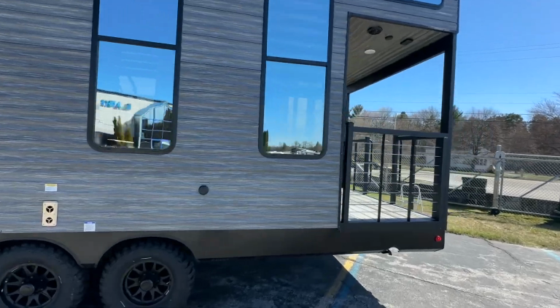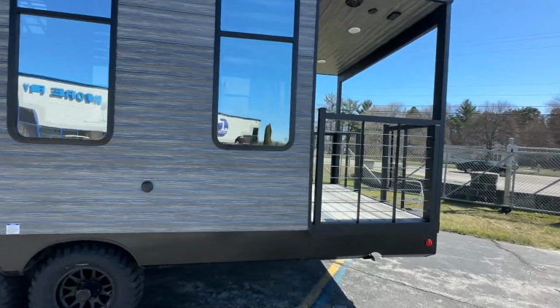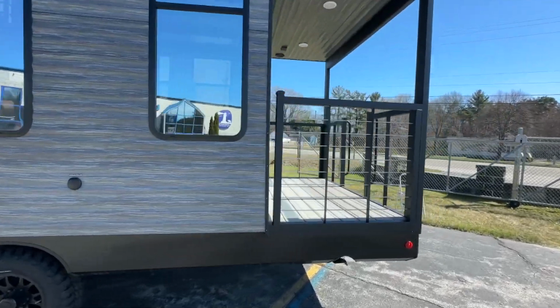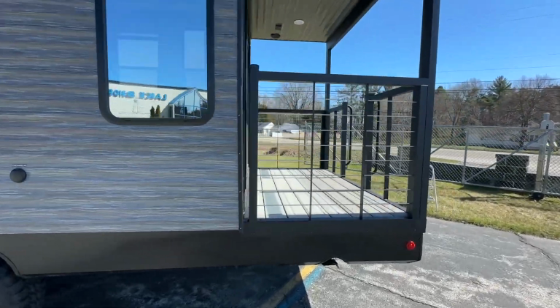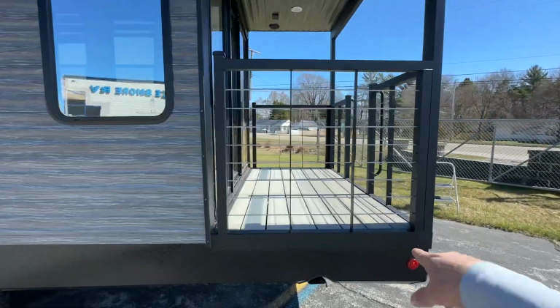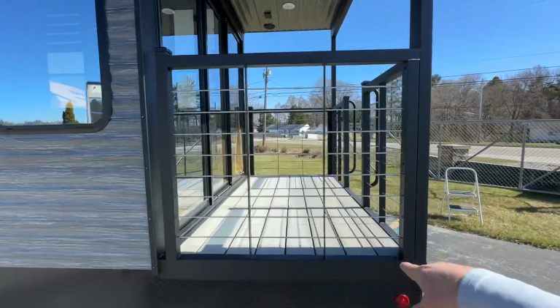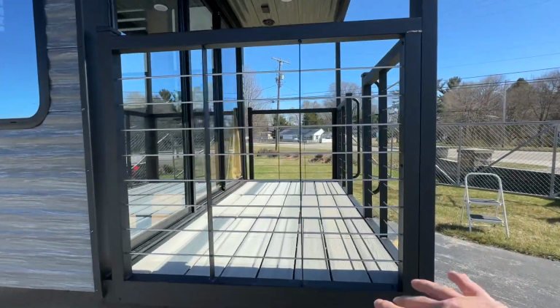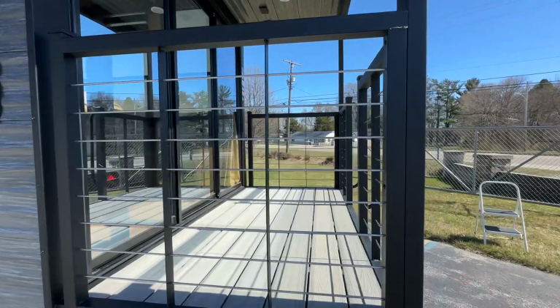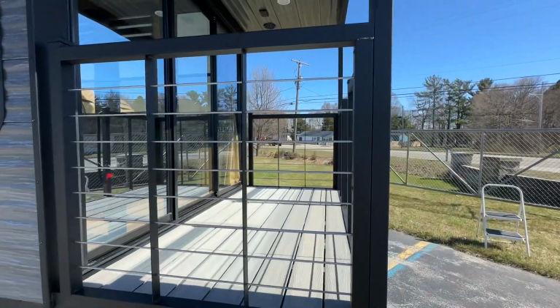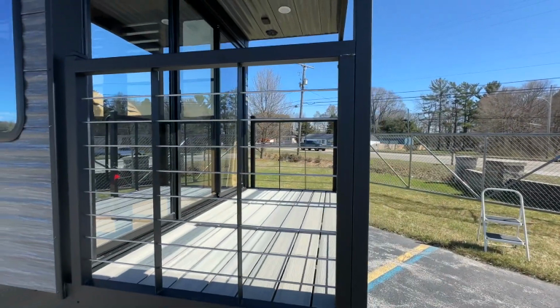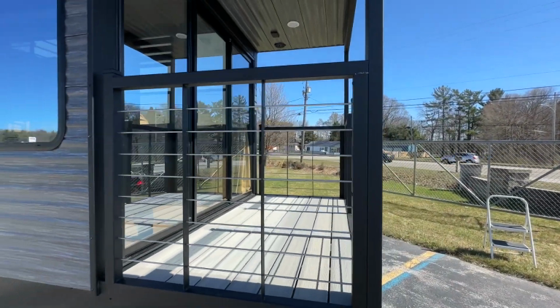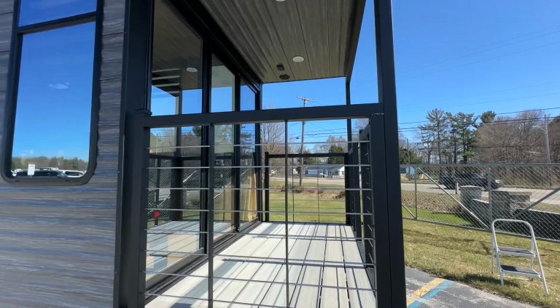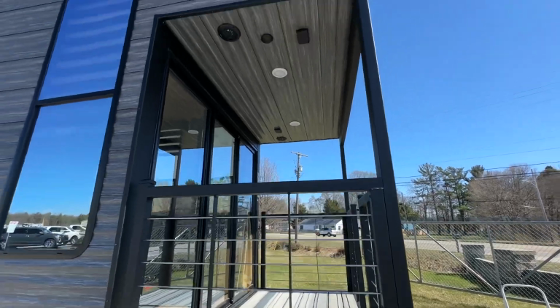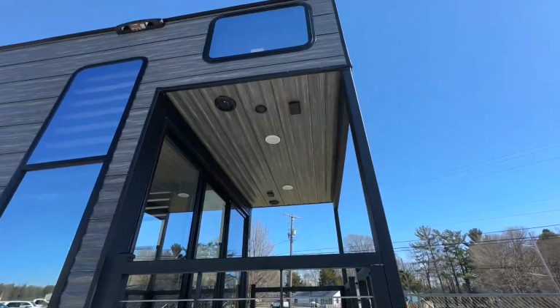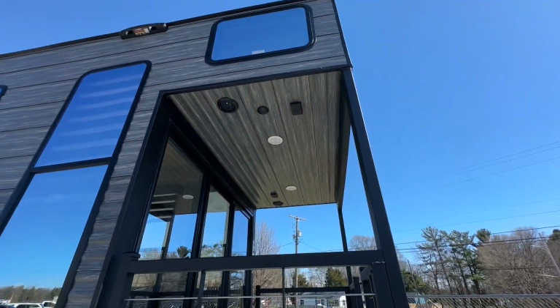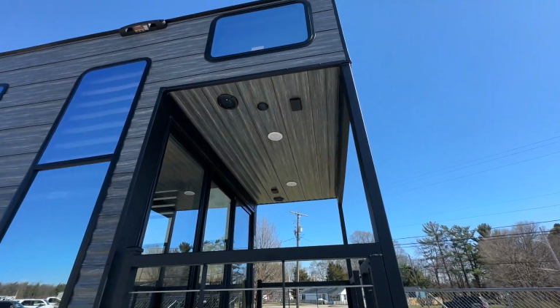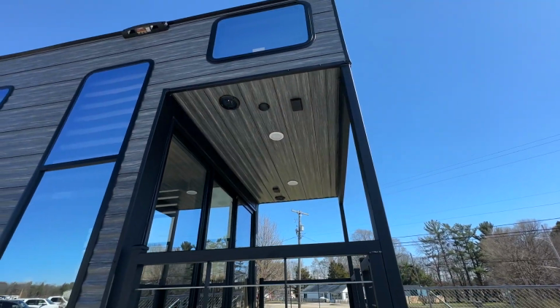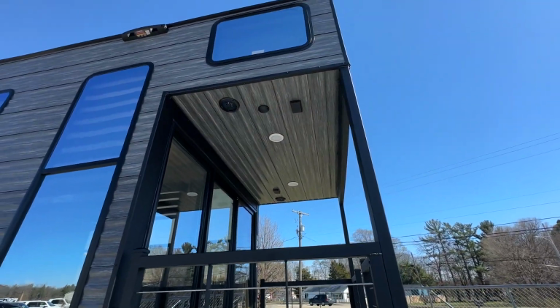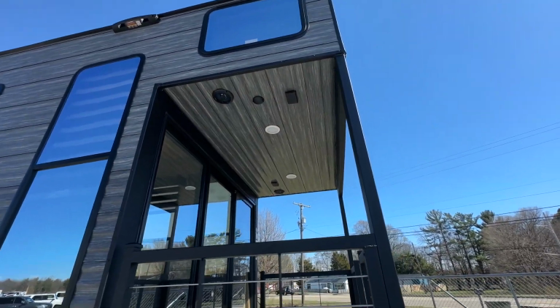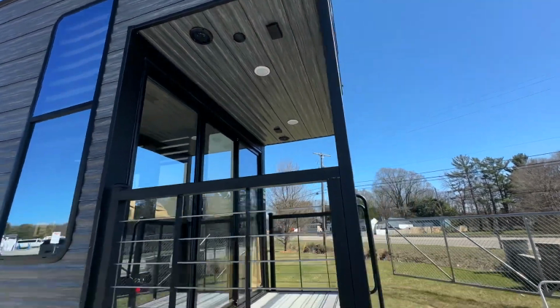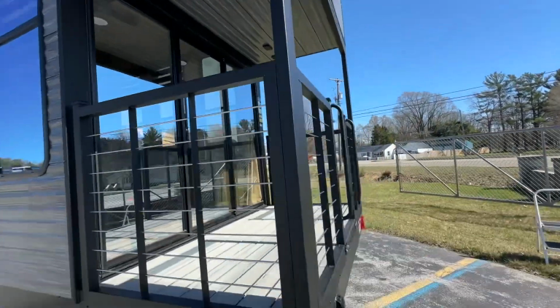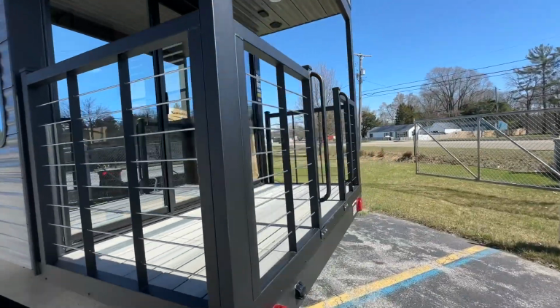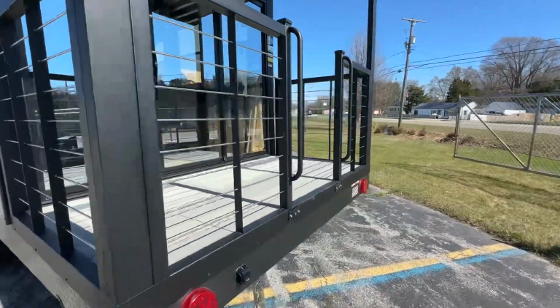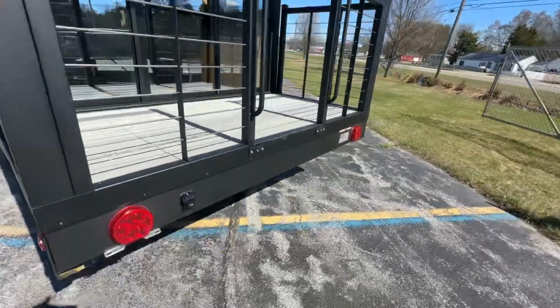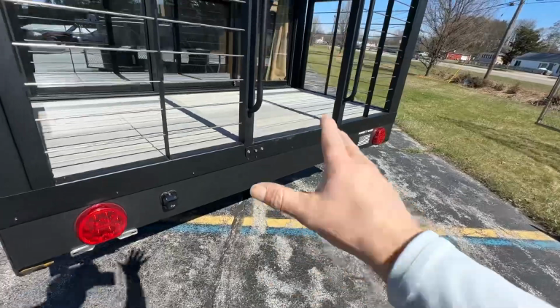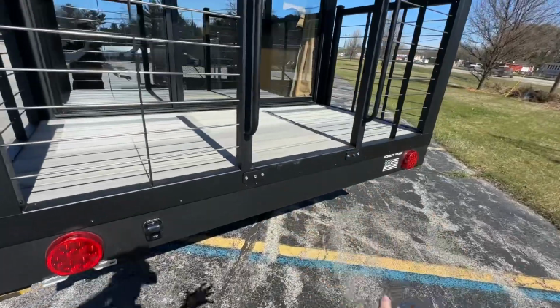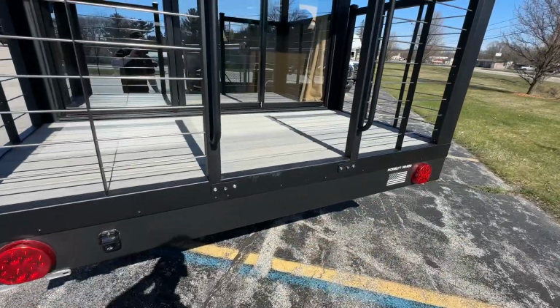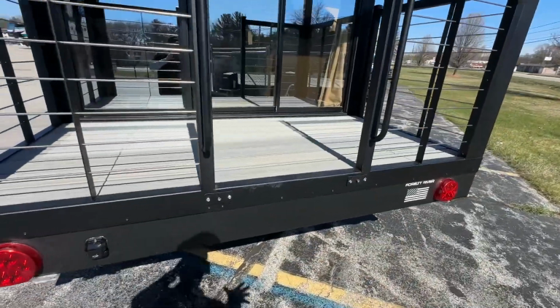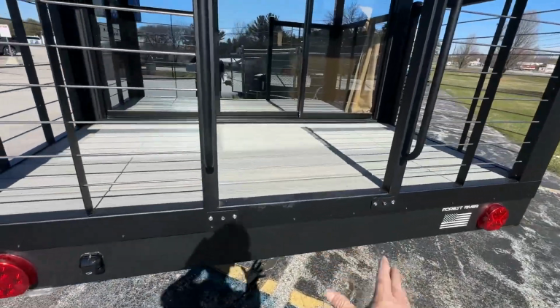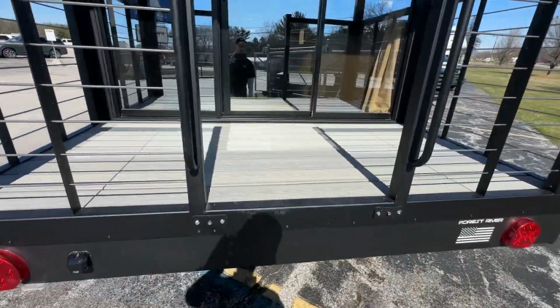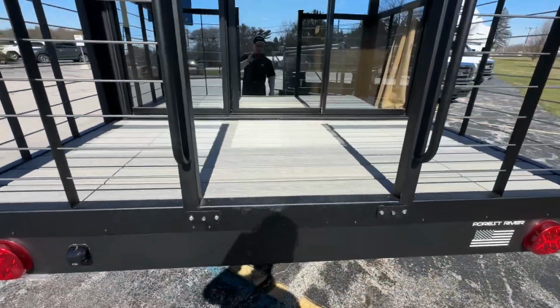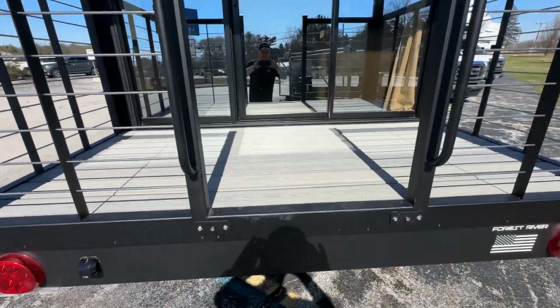Now the patio deck, they use composite wood, so if it gets wet or anything, it doesn't matter. Right above that, you got some lighting and some speakers so you can hang out here. There are some nice aluminum solid steps that come with it.